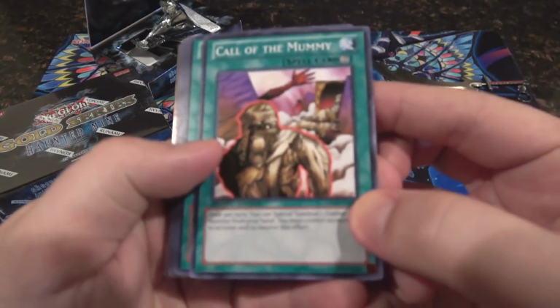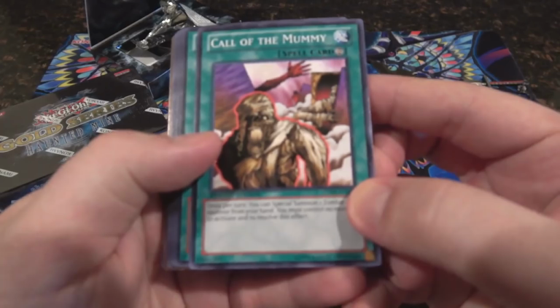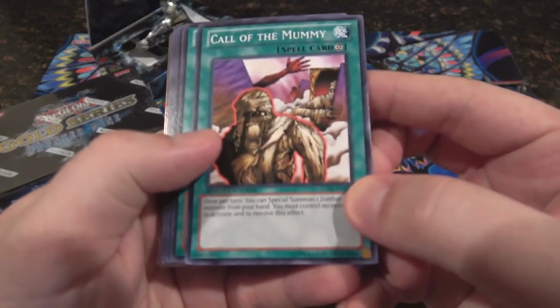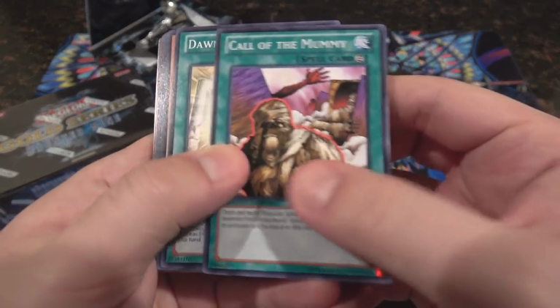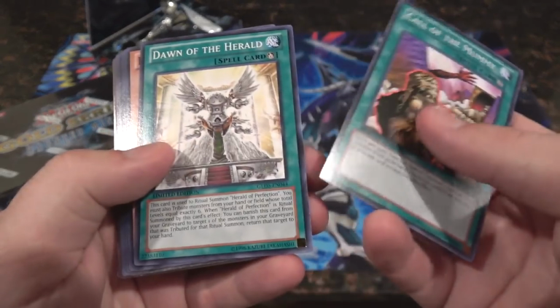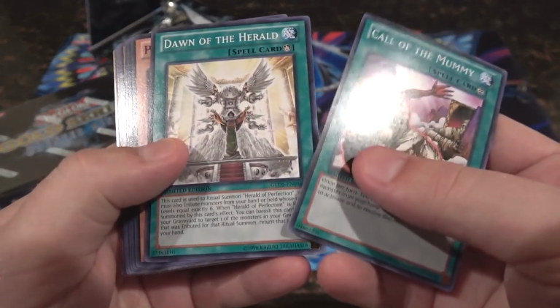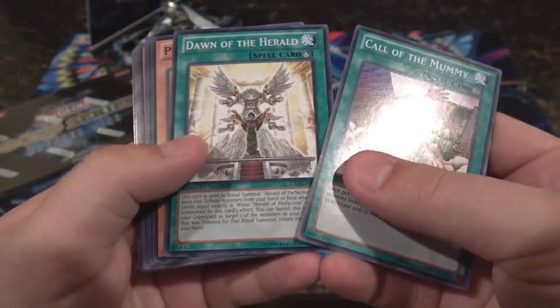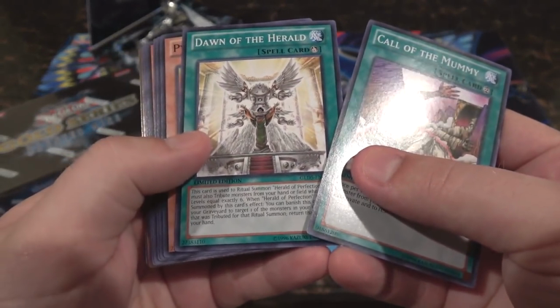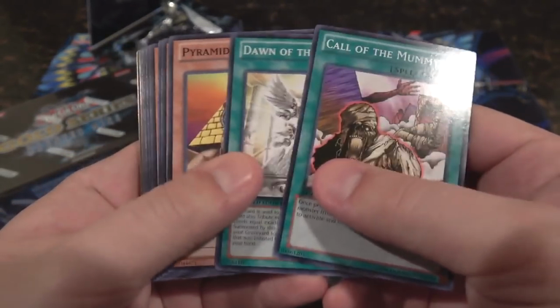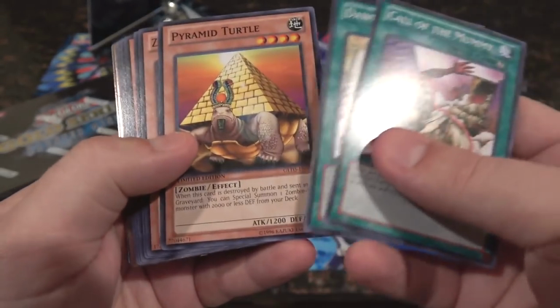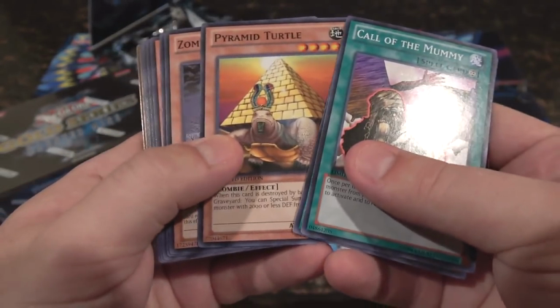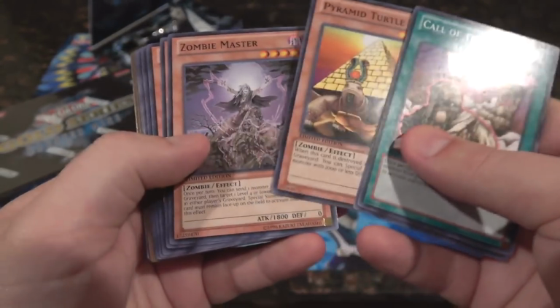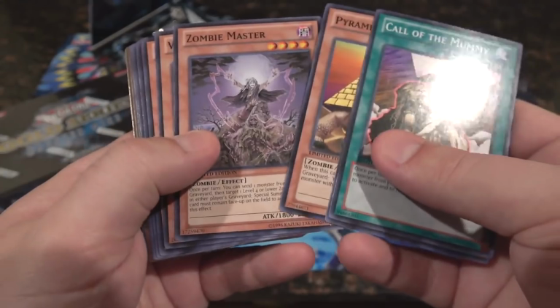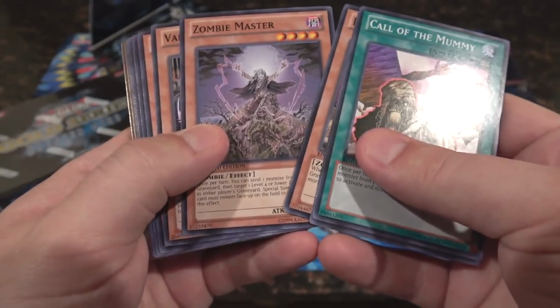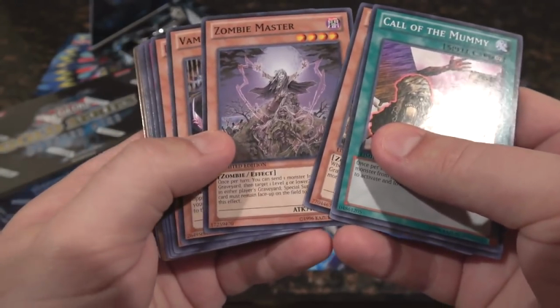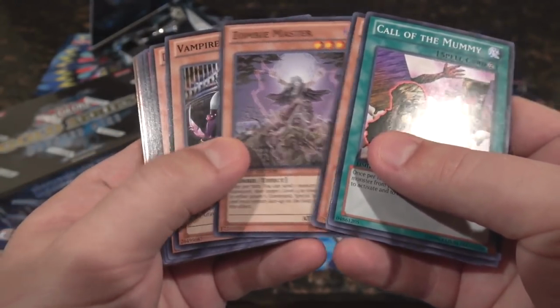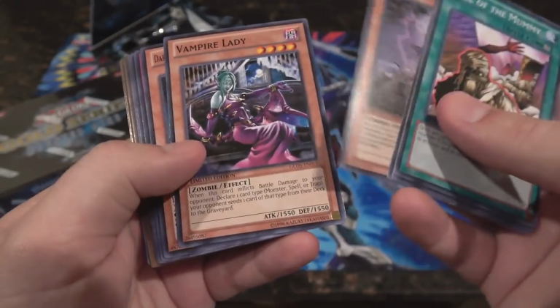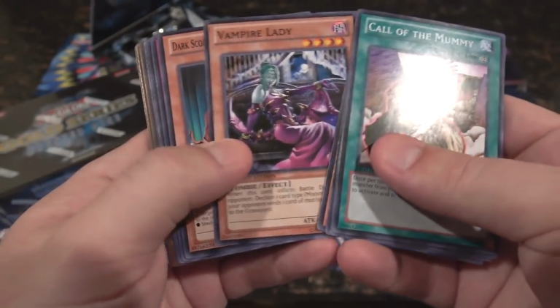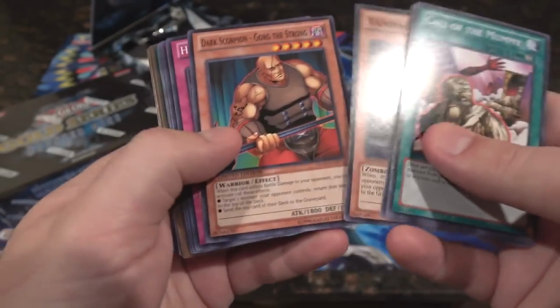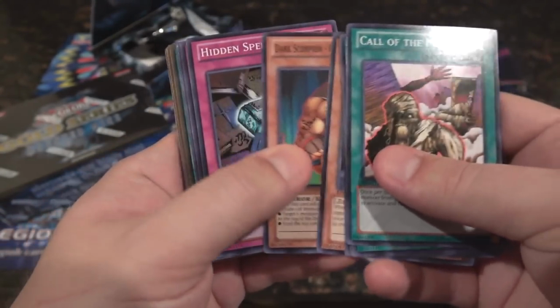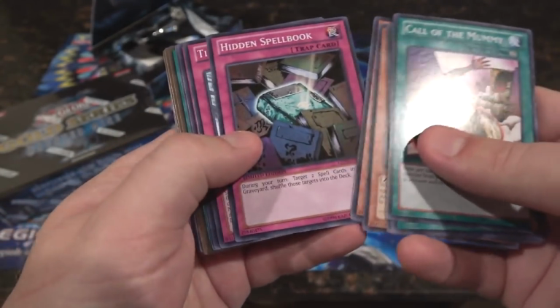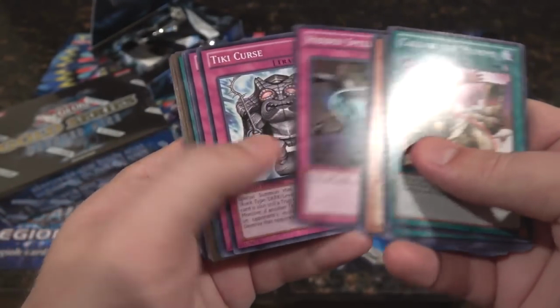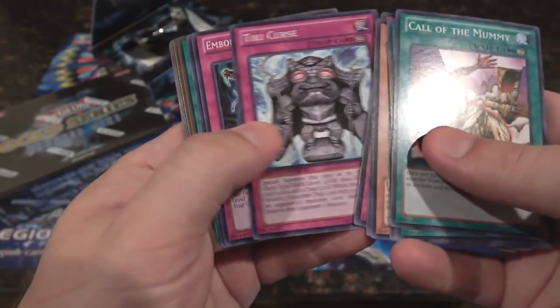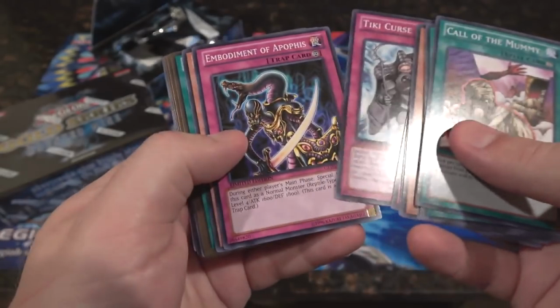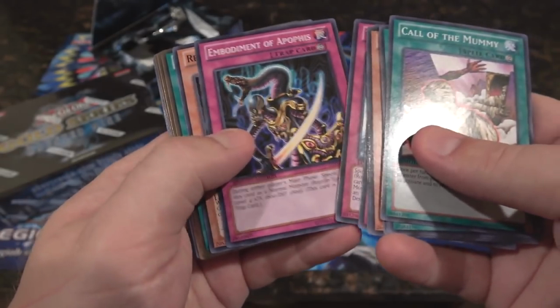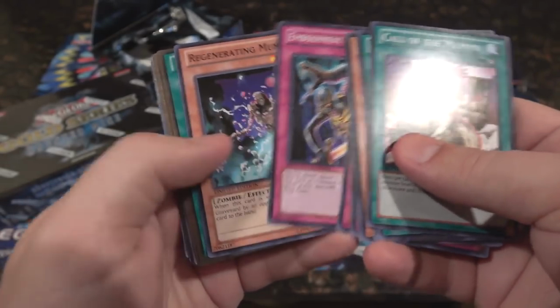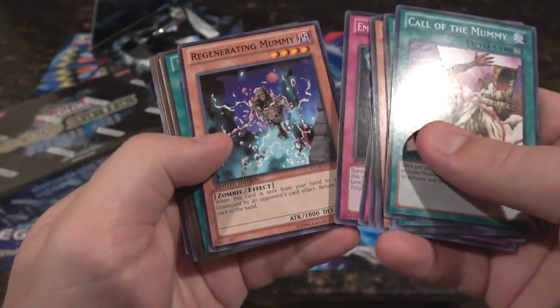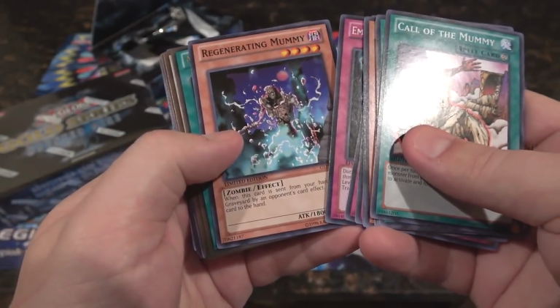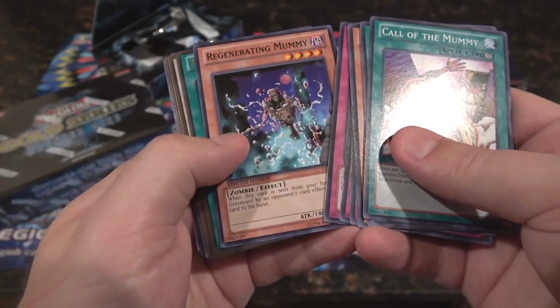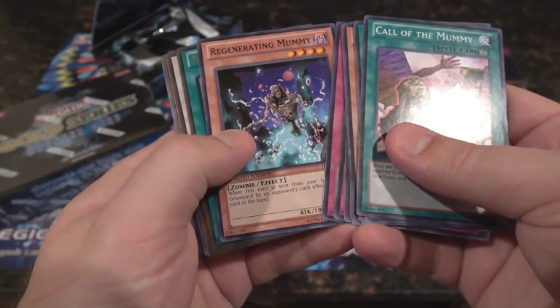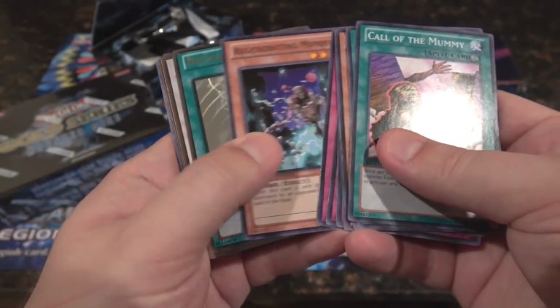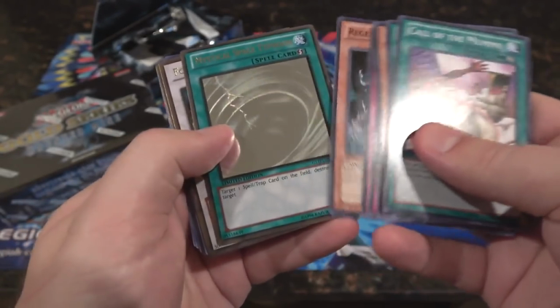First off we have Call of the Mummy — that's actually pretty good — also Dawn of the Herald, those are two really good cards. You get Pyramid Turtle, Zombie Master, that might come in handy, along with Vendread's — pick up one of those. Let's see what we have for our first holo.